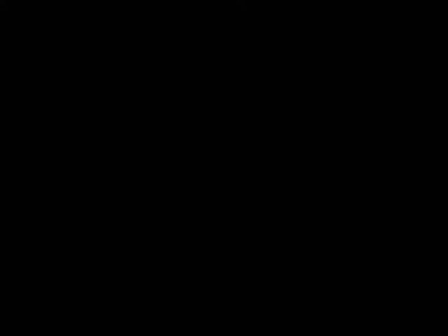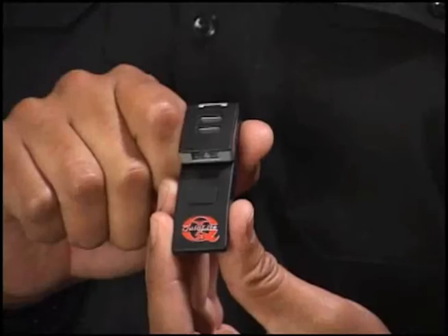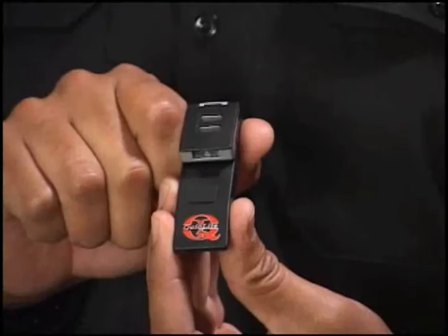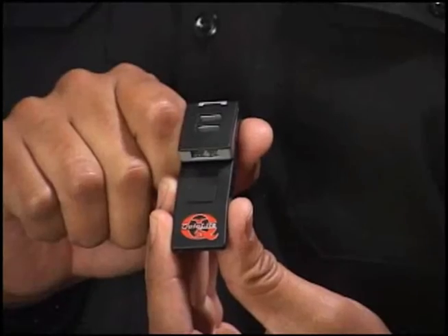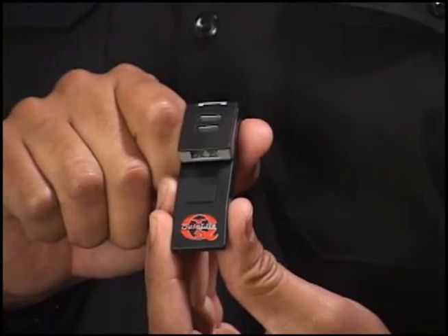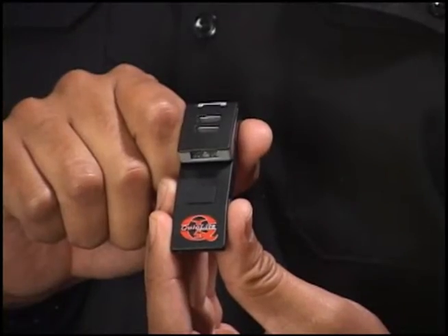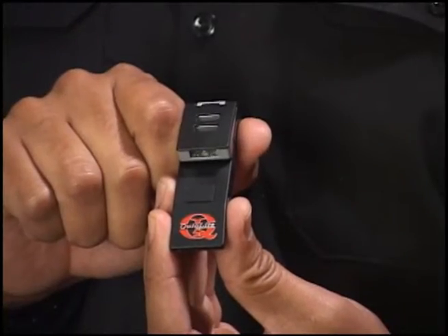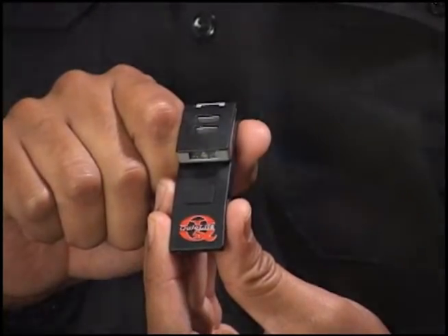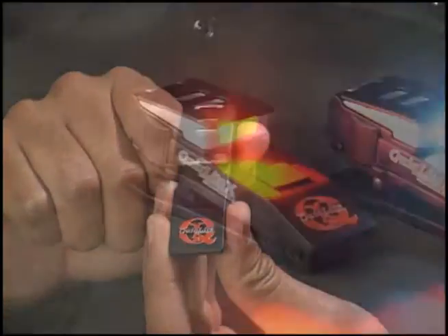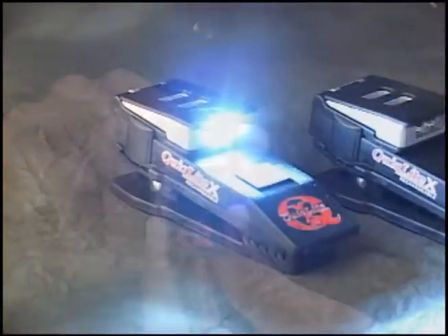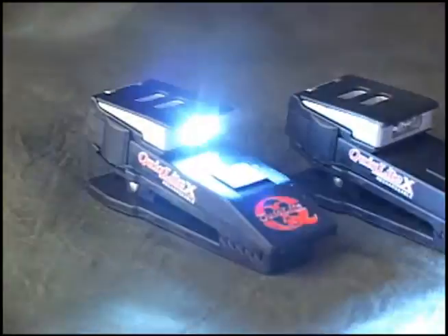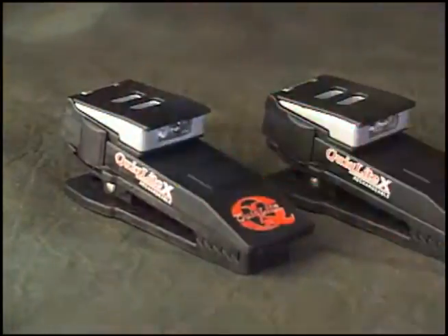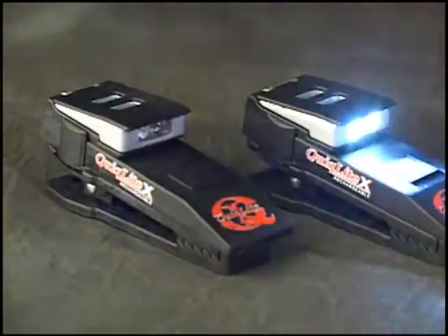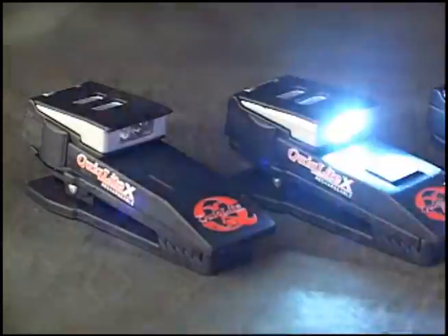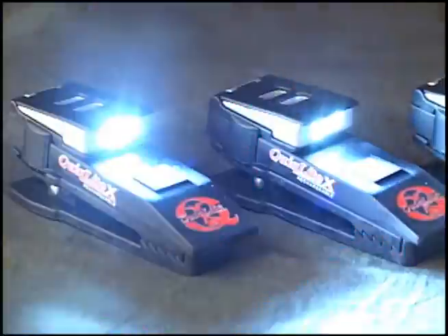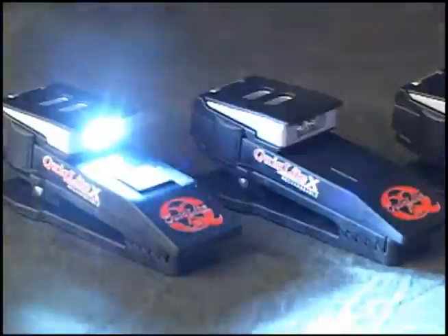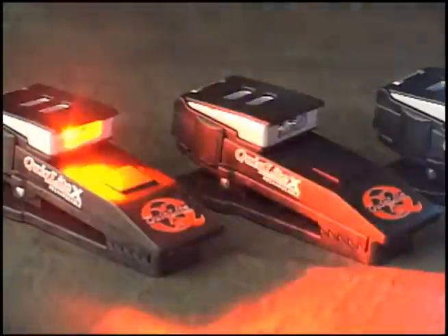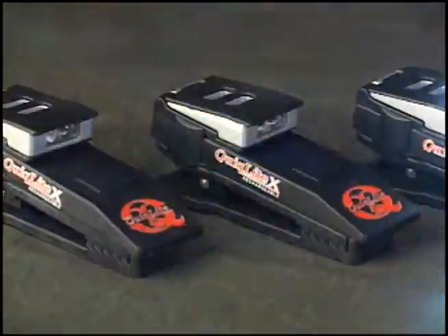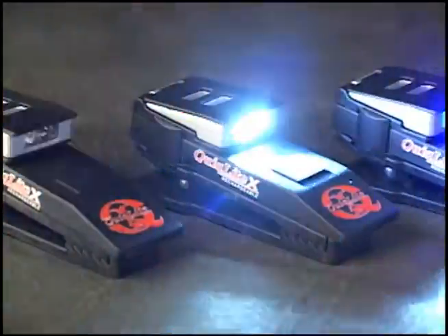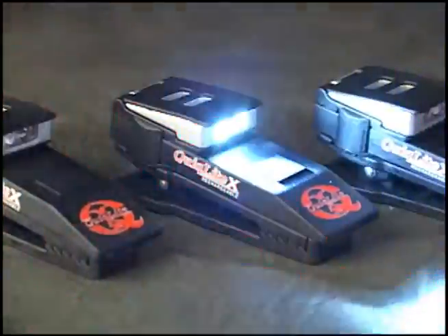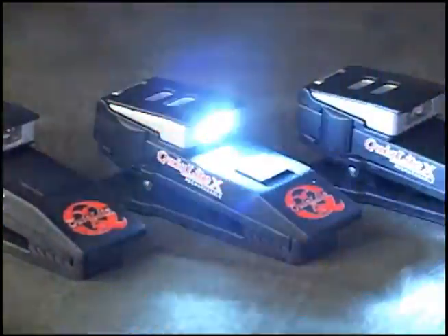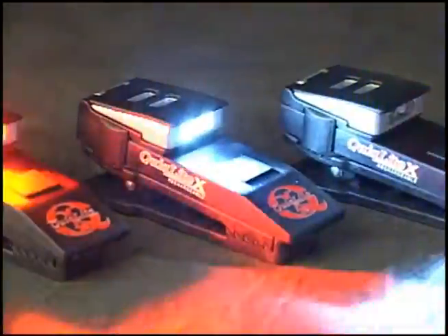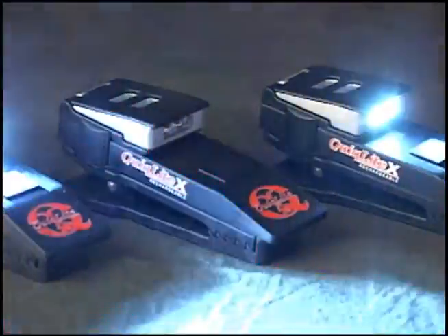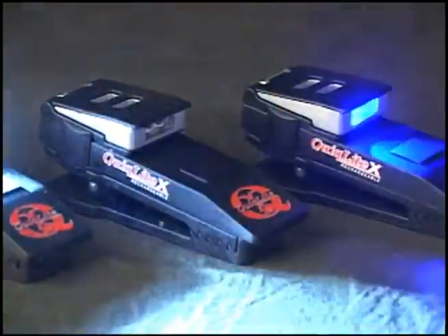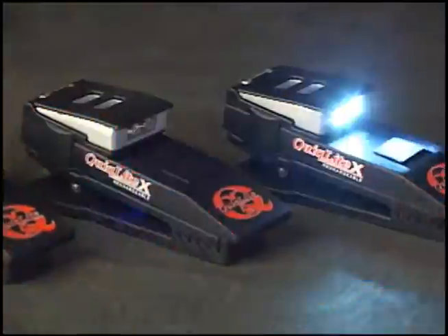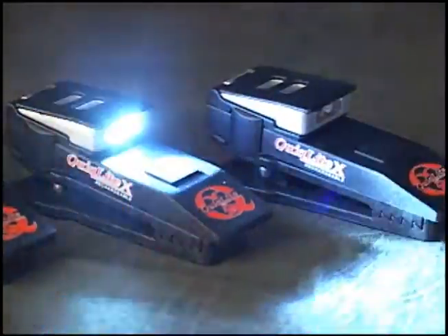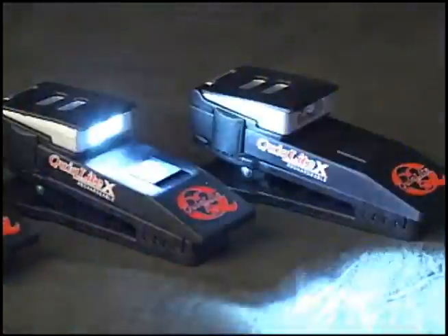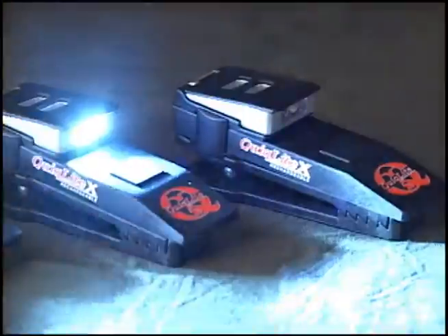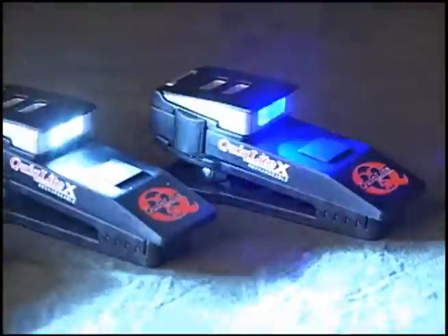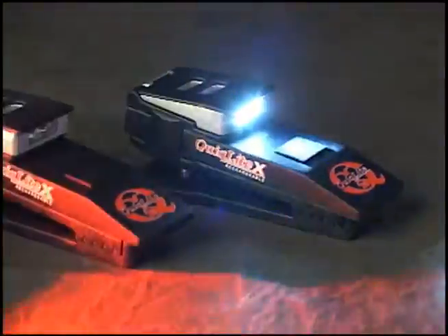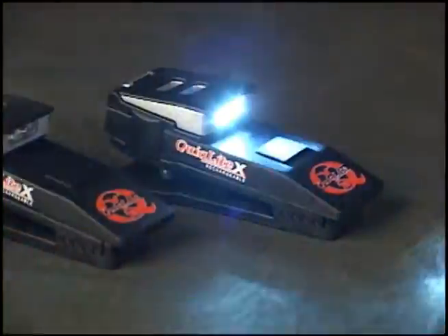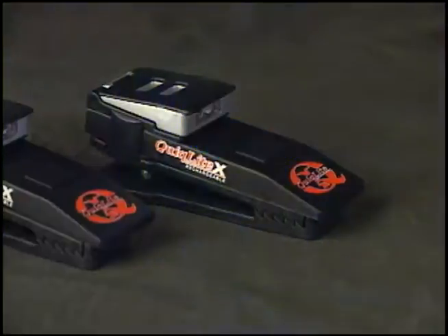This is the new QuickLight X, the world's smallest, brightest, hands-free concealed USB rechargeable light source for your uniform shirt pocket.